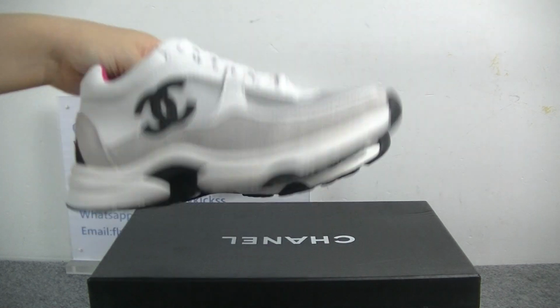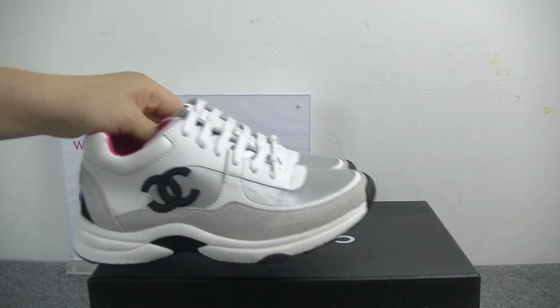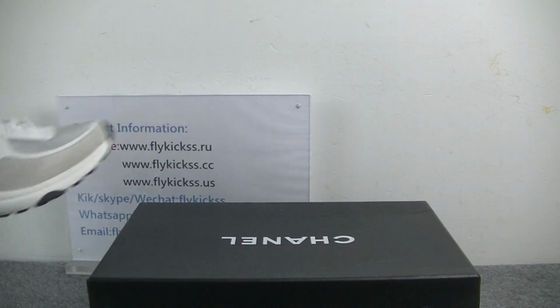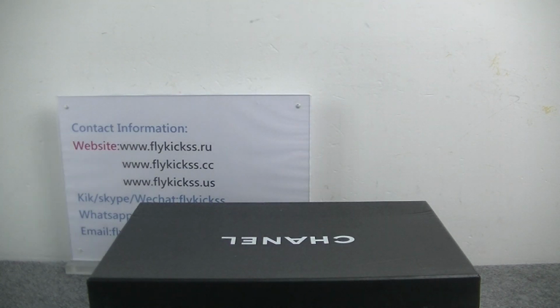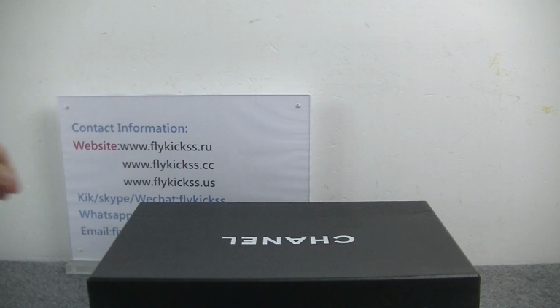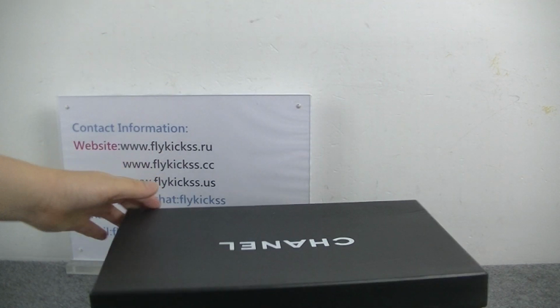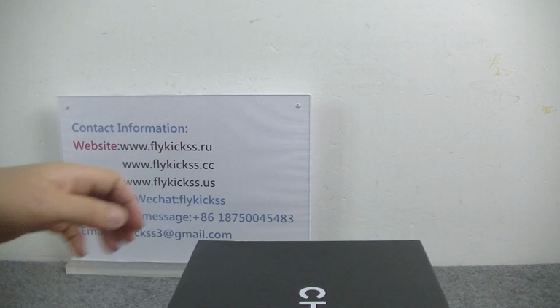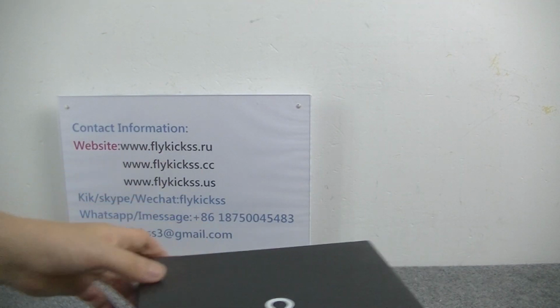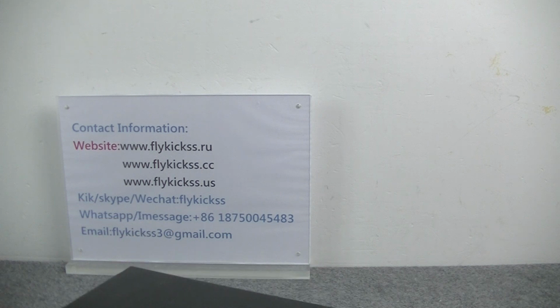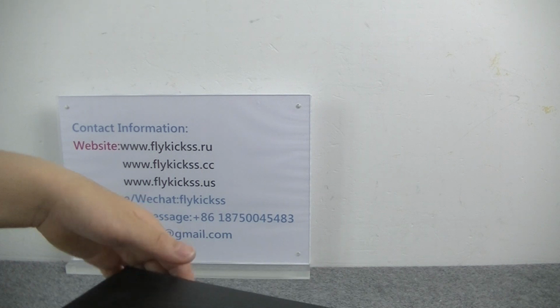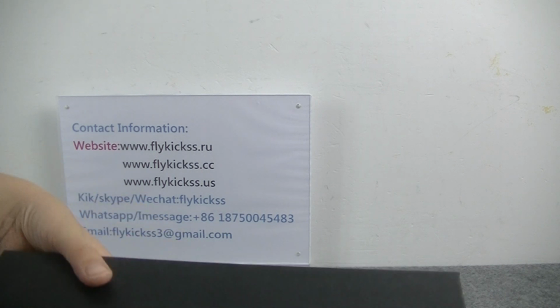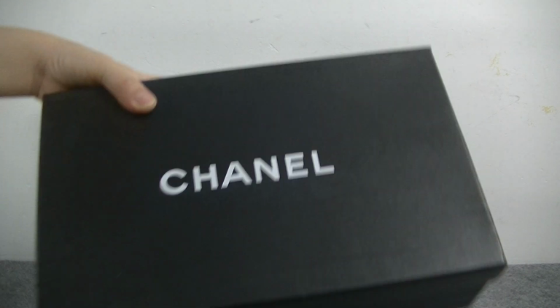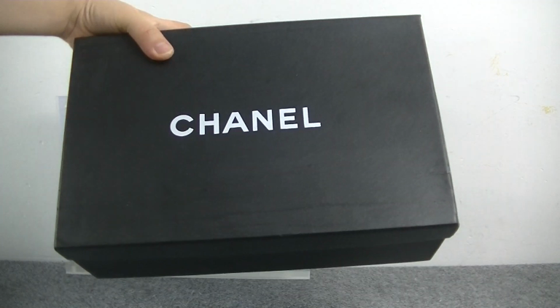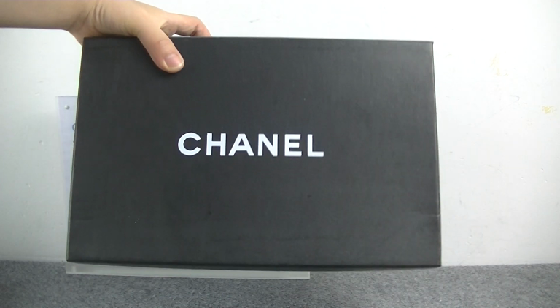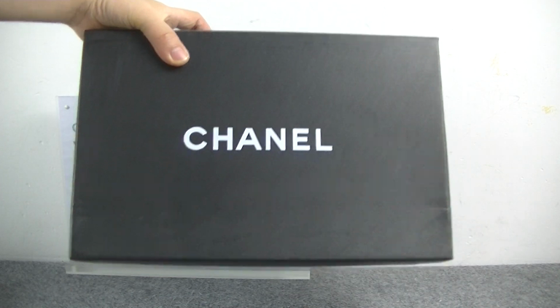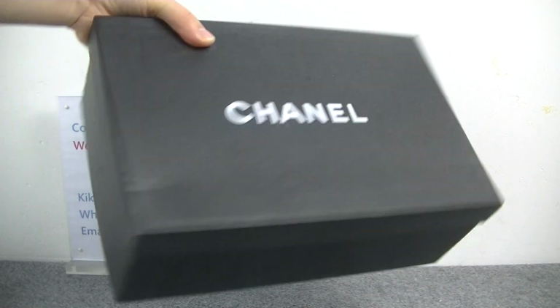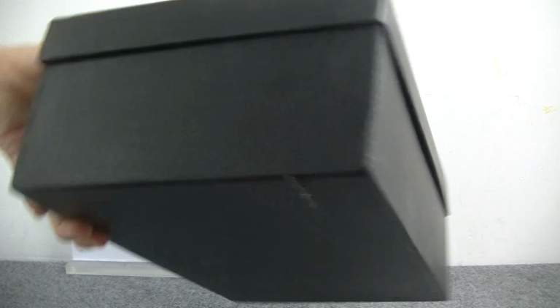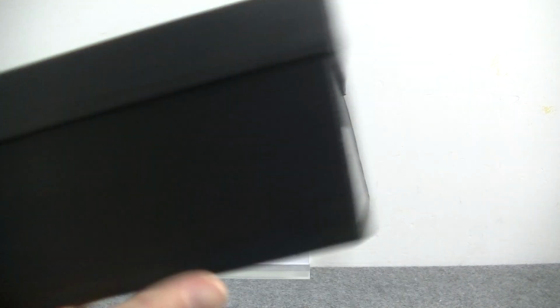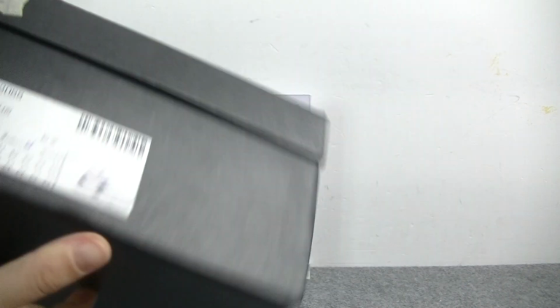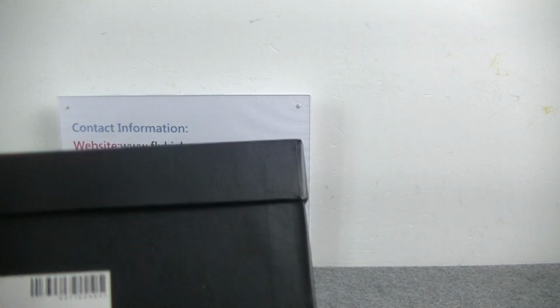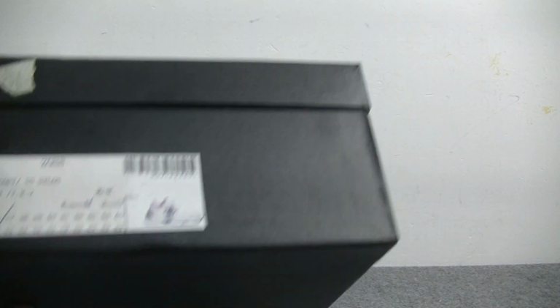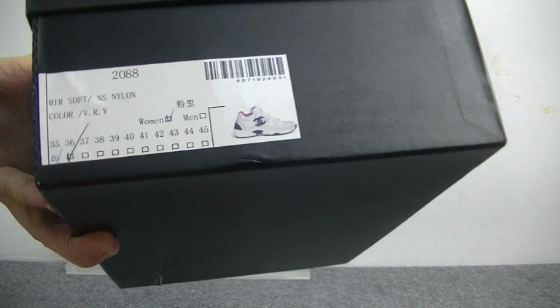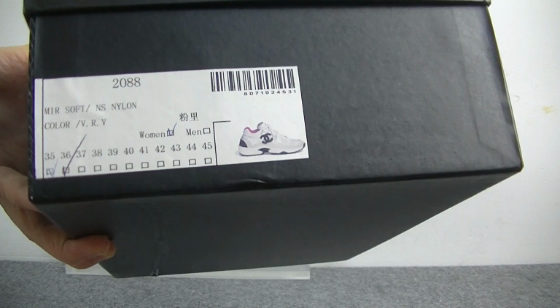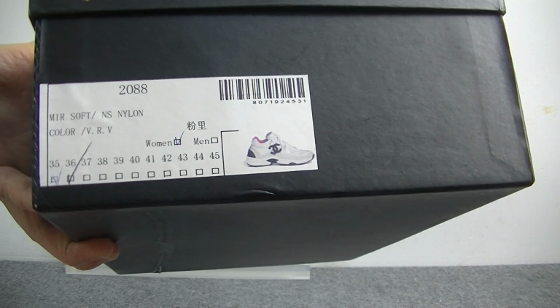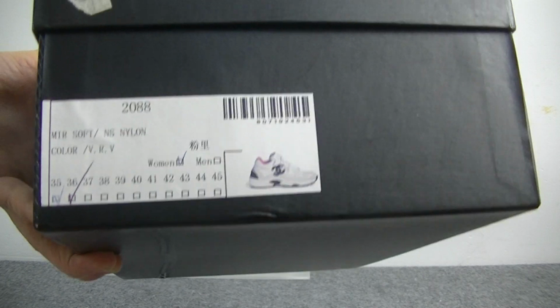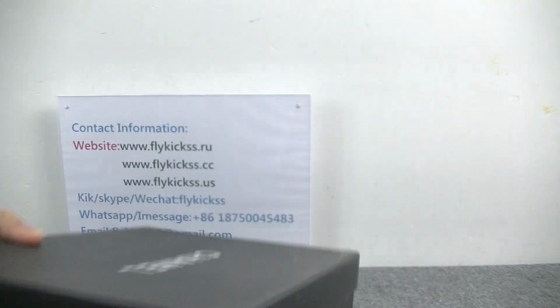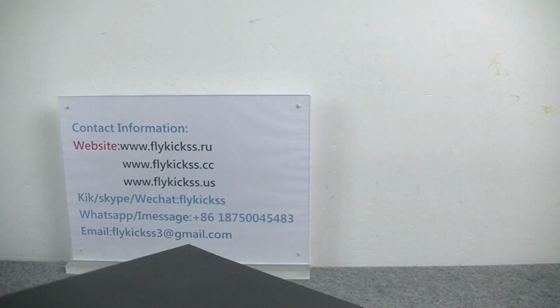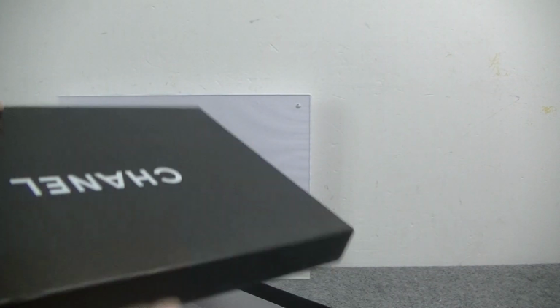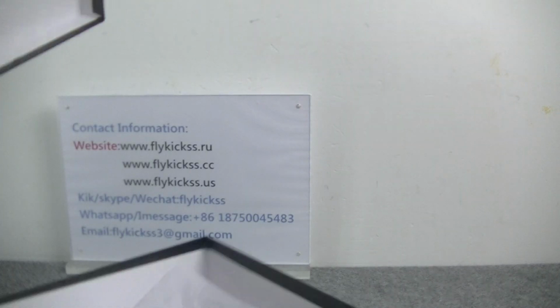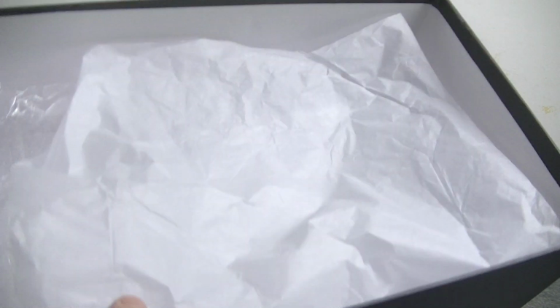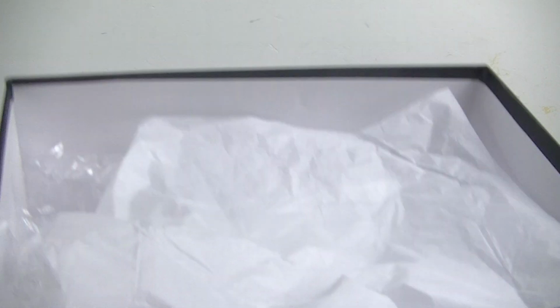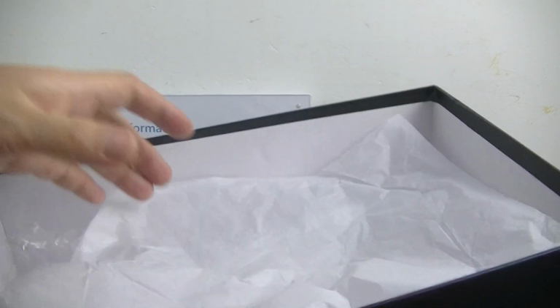Okay, let's show the box. We can get the Chanel box. Inside, we can get the tissue paper.